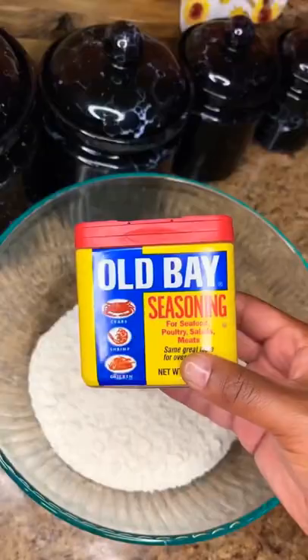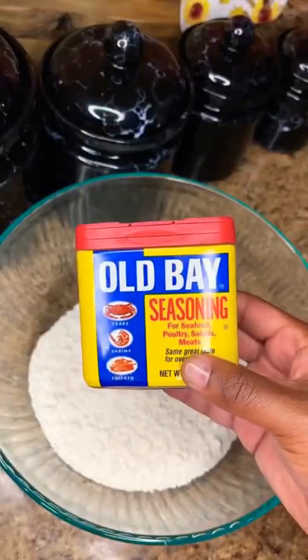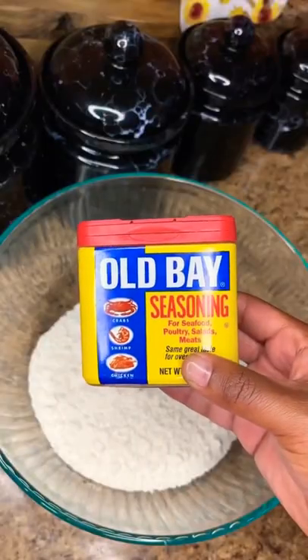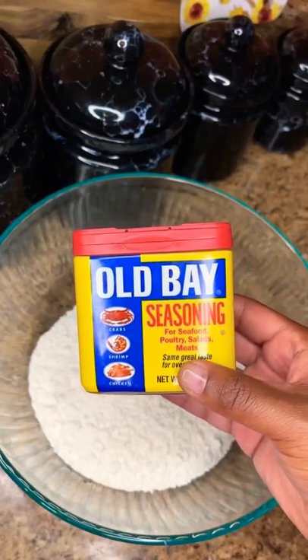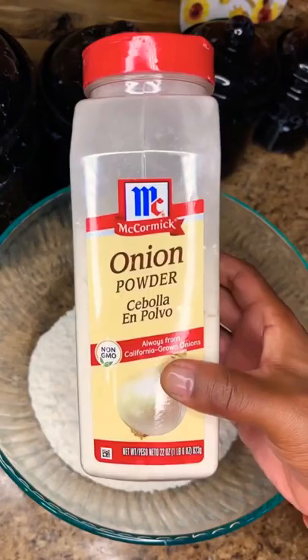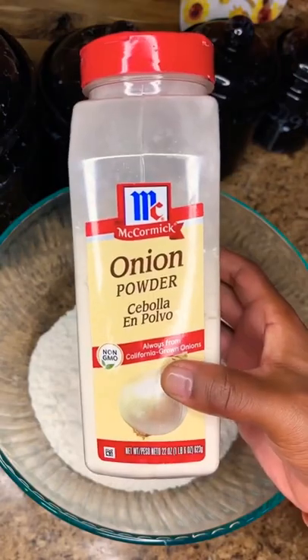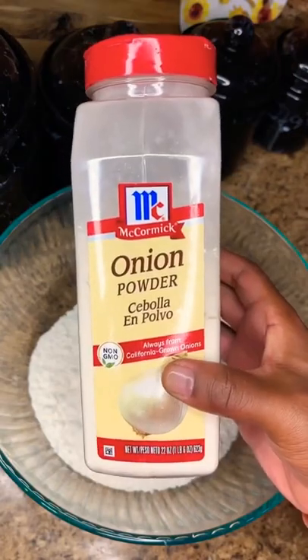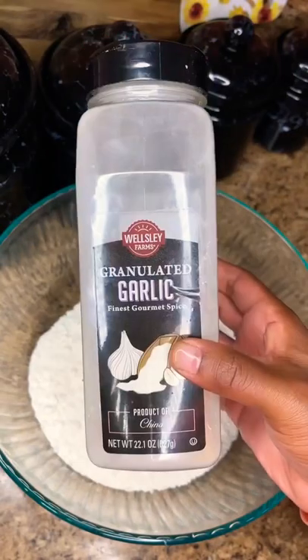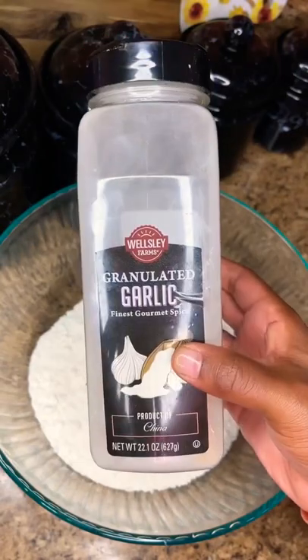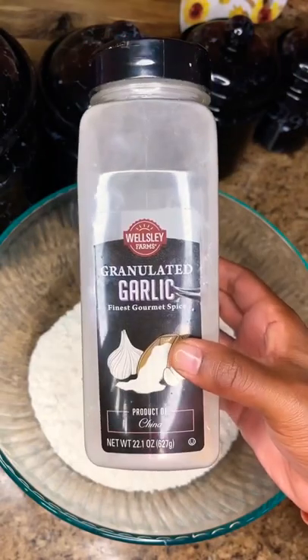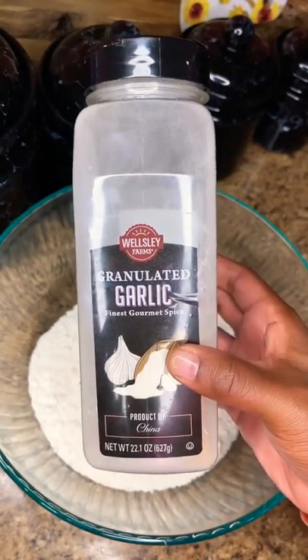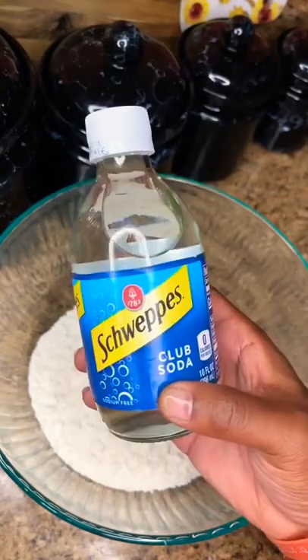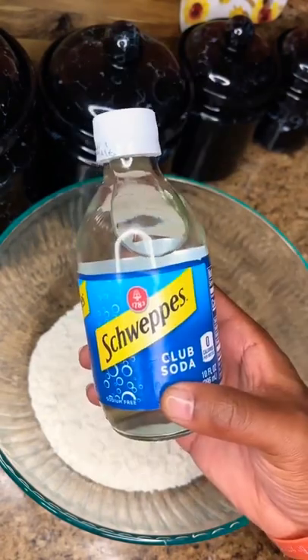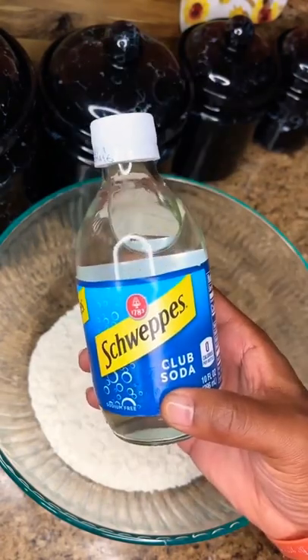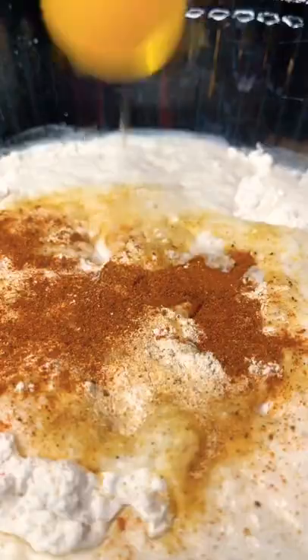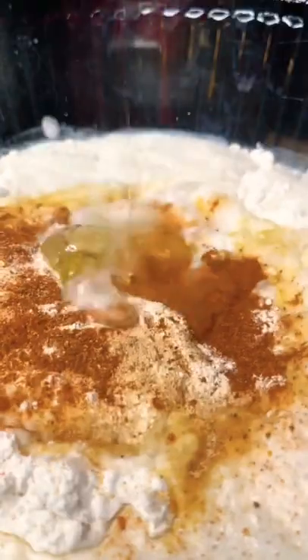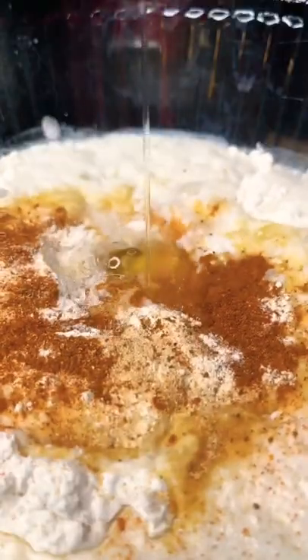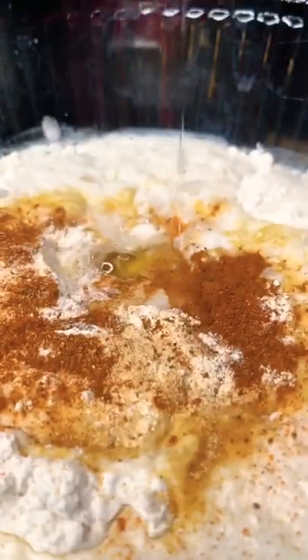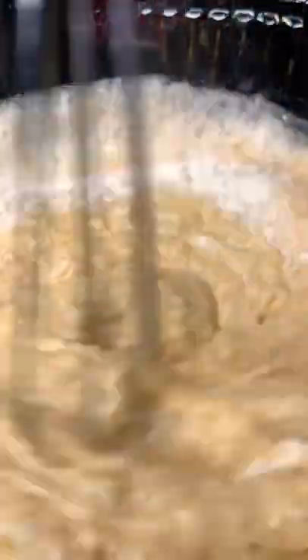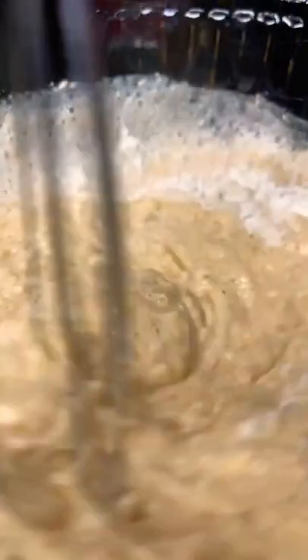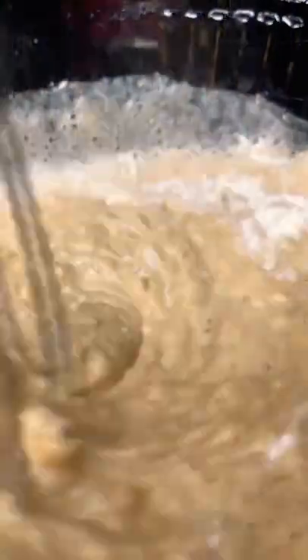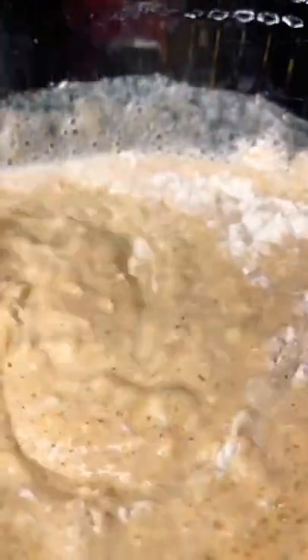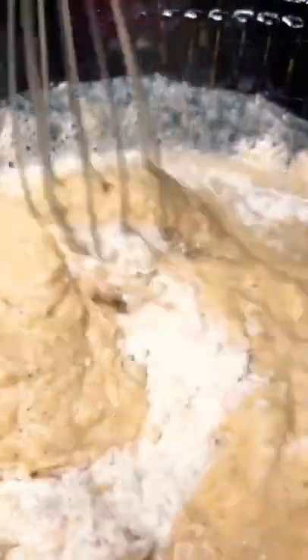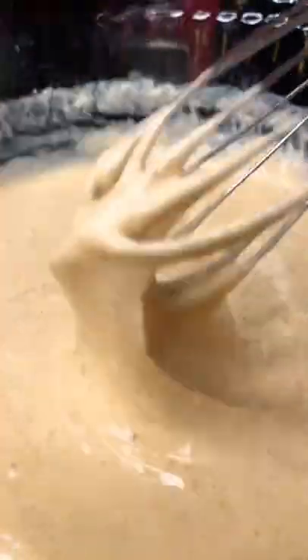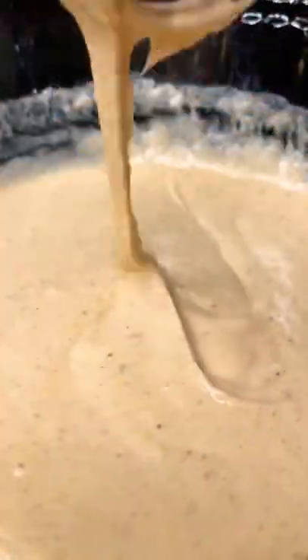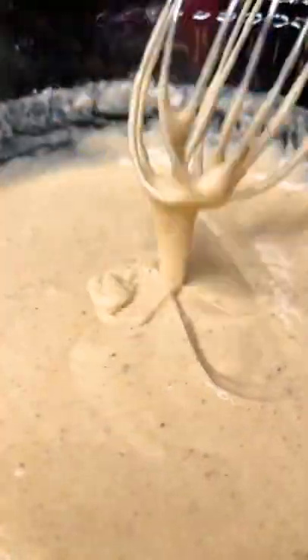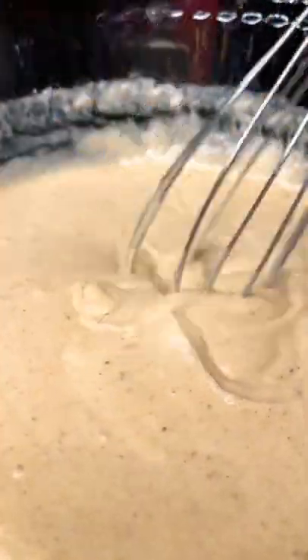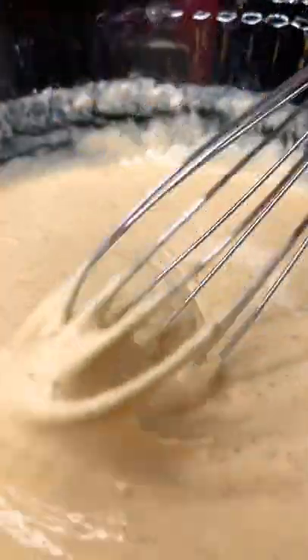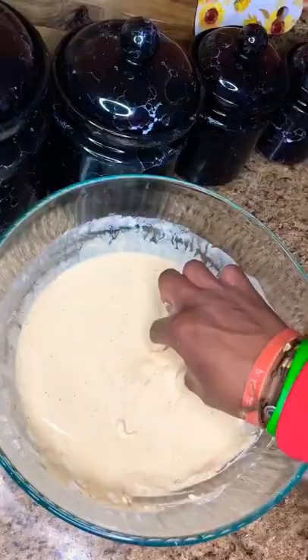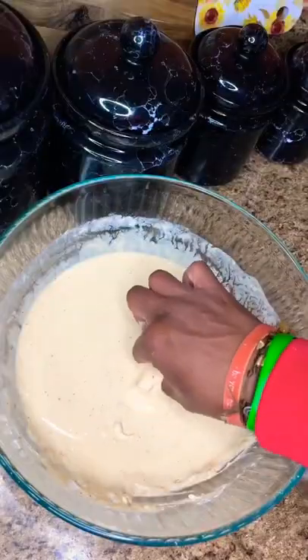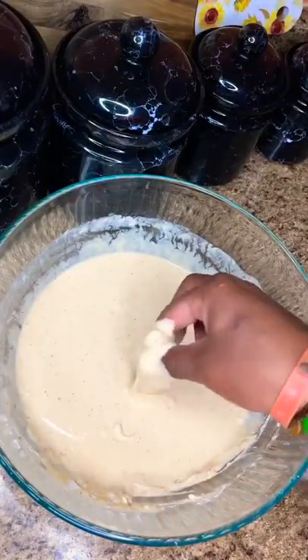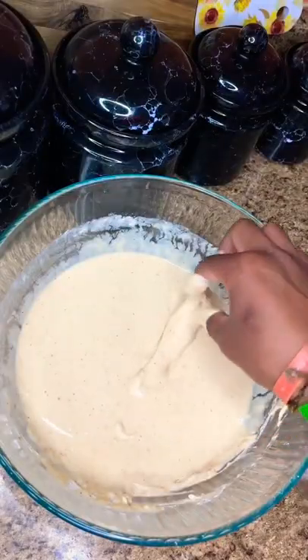Now there's some flour. You want to add some Obey, some onion powder, some garlic, some club soda. Then you want to add in one egg. Then we're going to mix that up until it gets super, super thick. Now we're going to drop the crab legs in that wet batter.